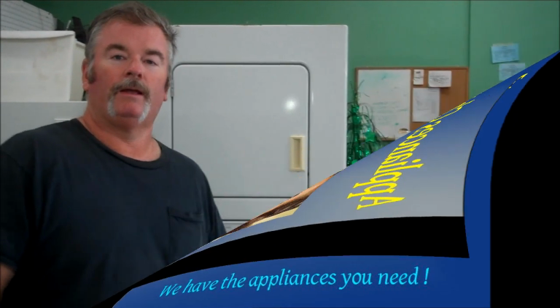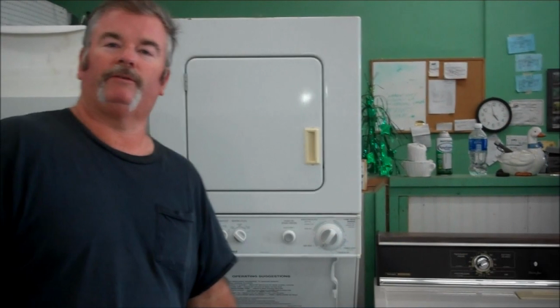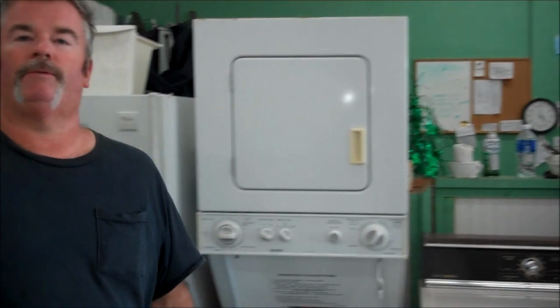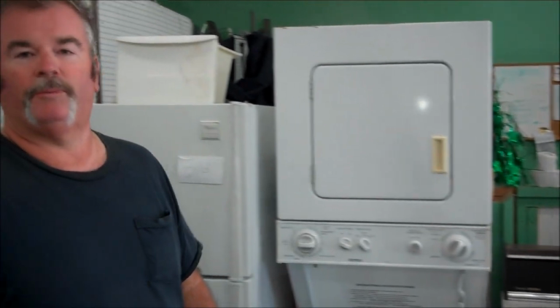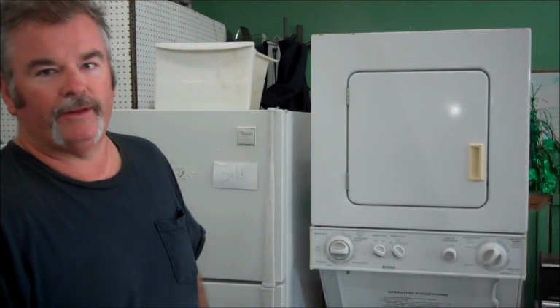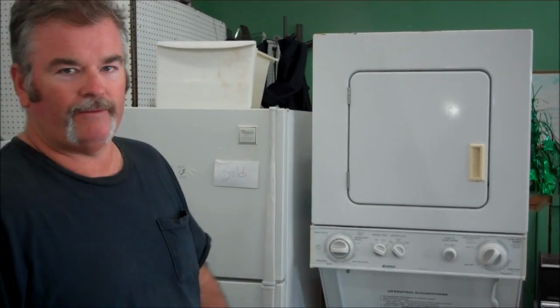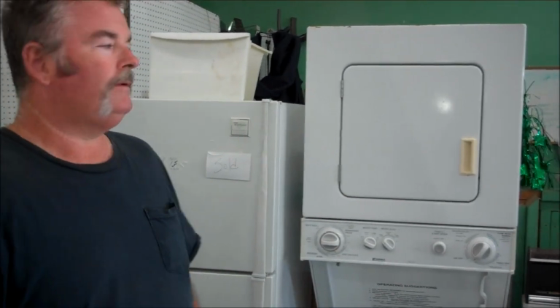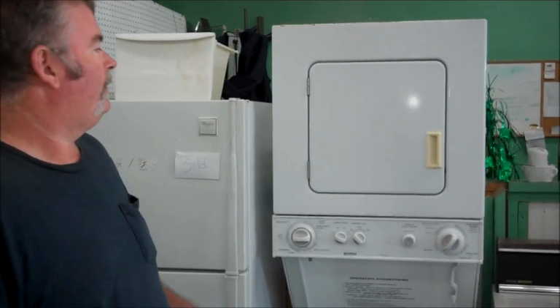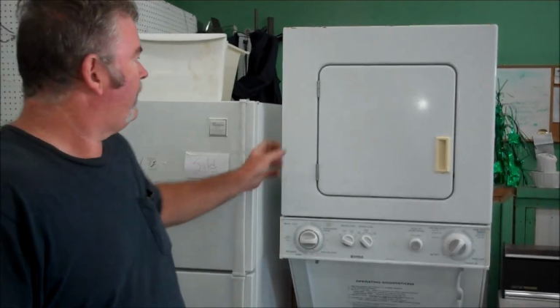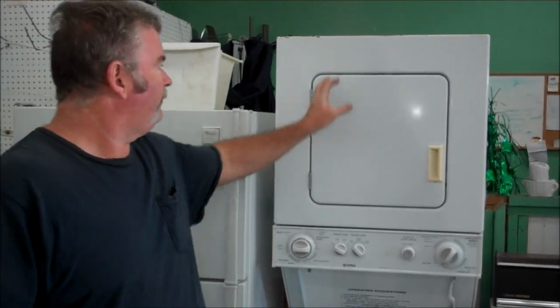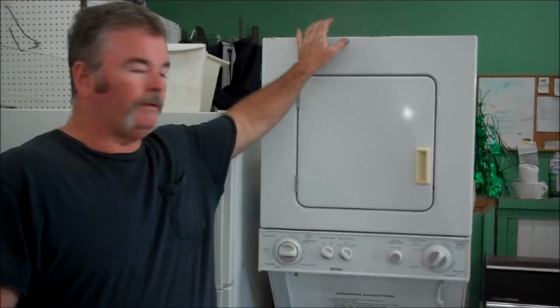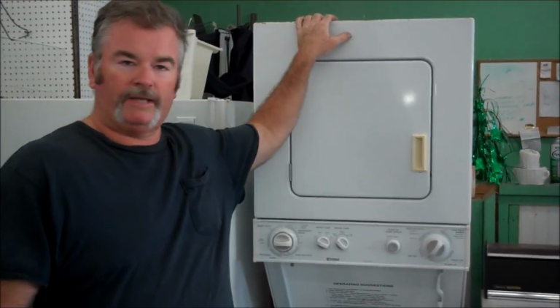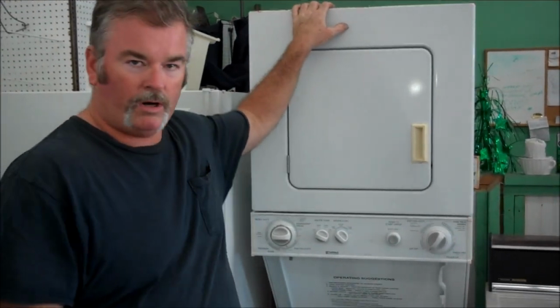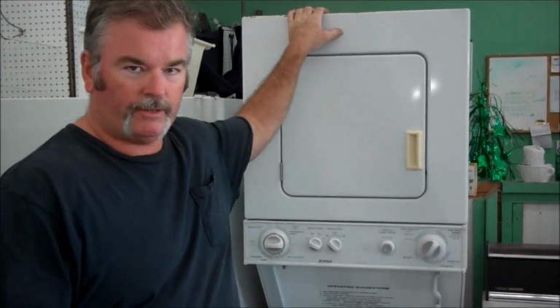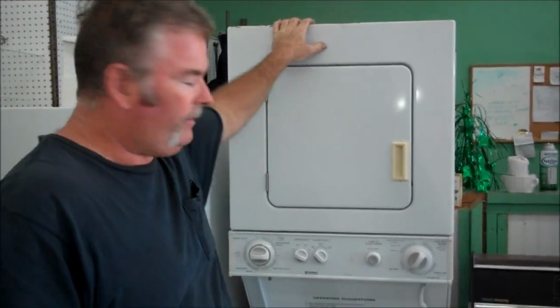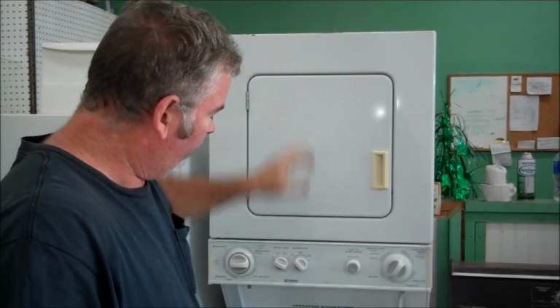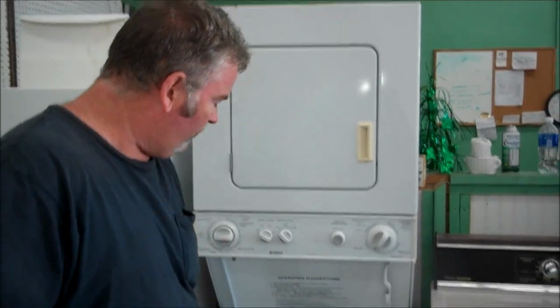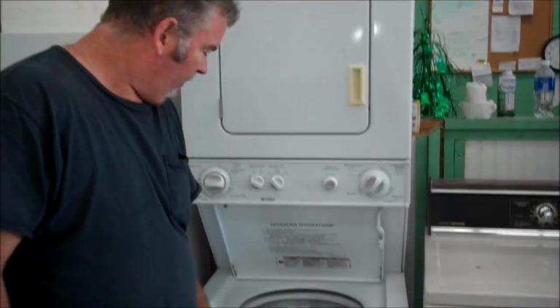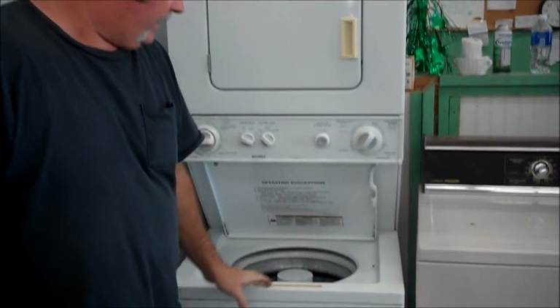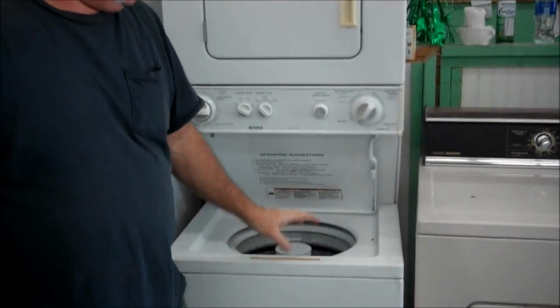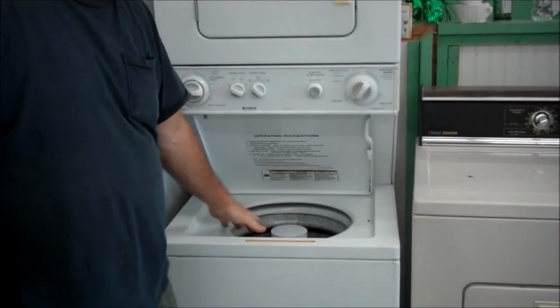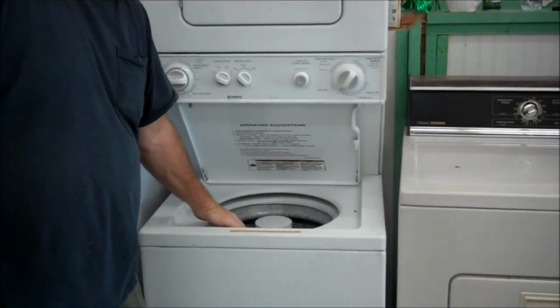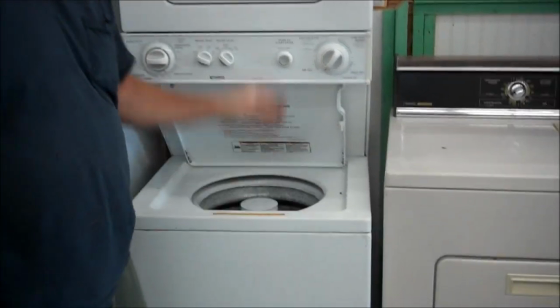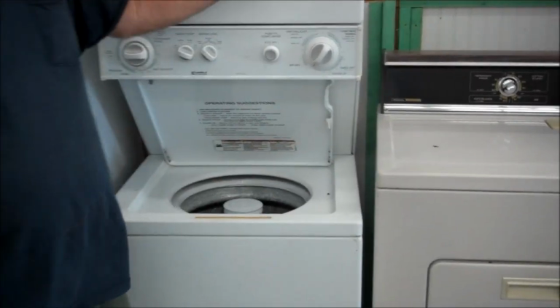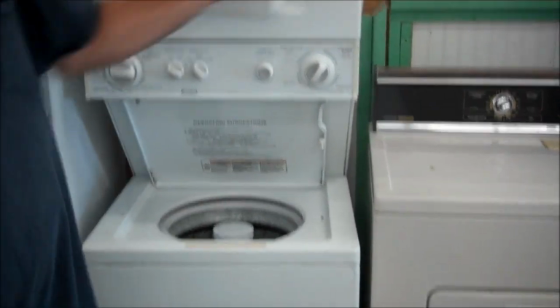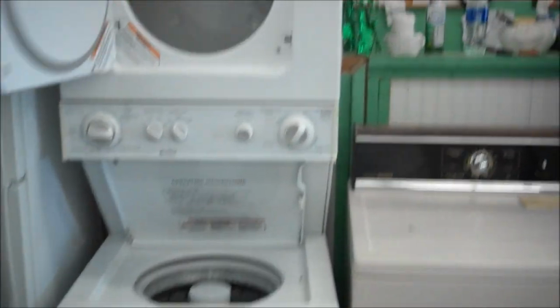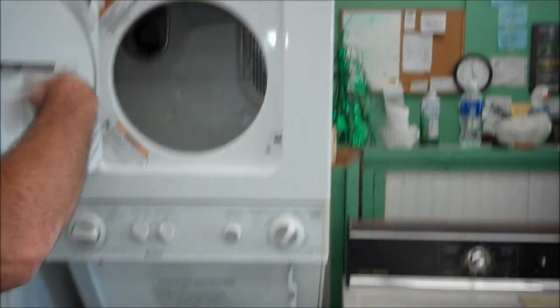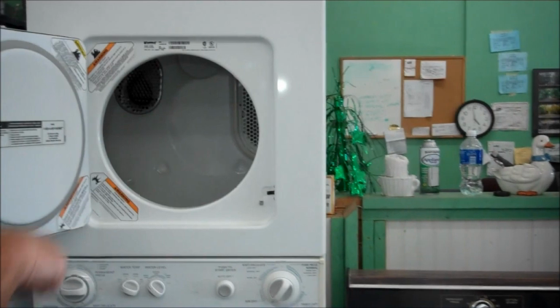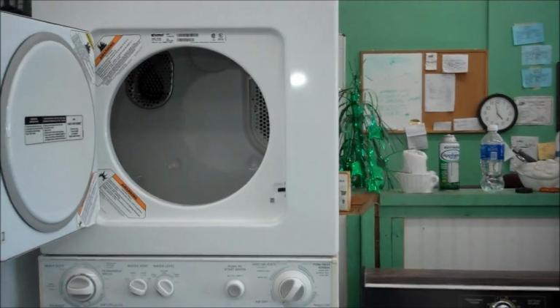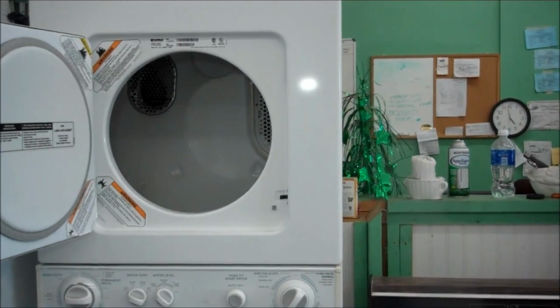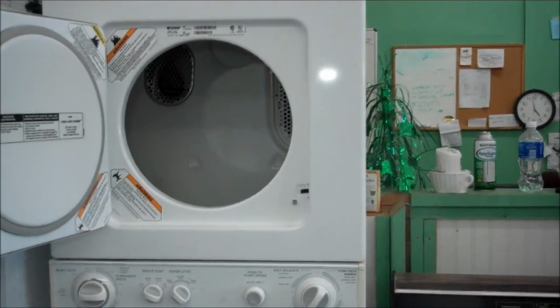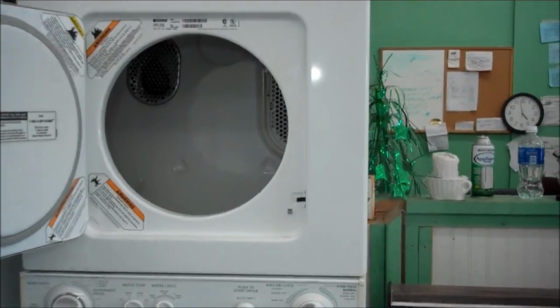Hi, this is Richard over at U.S. Appliance in Hemet, California. We've got a beautiful little stack washer and dryer here. It's a Kenmore, and it has a smaller tub and a smaller little barrel in here, but it uses full-size components.